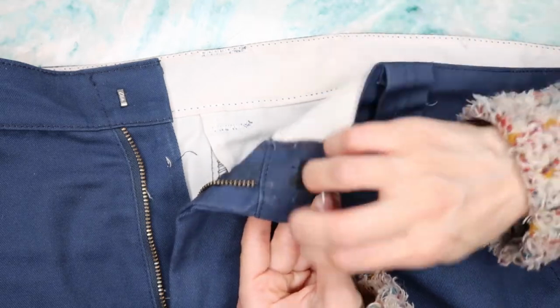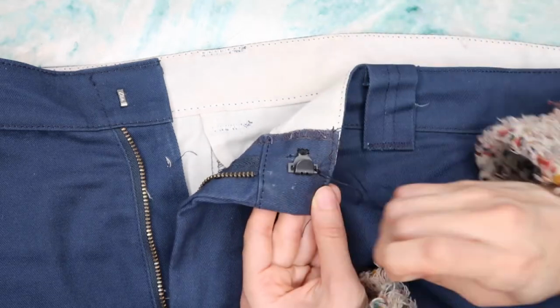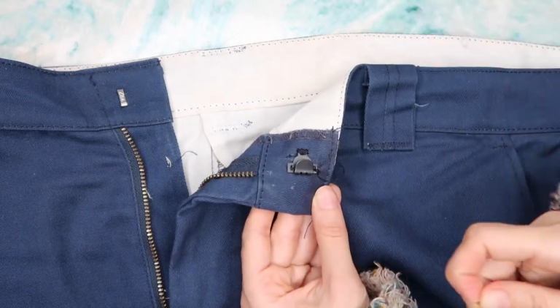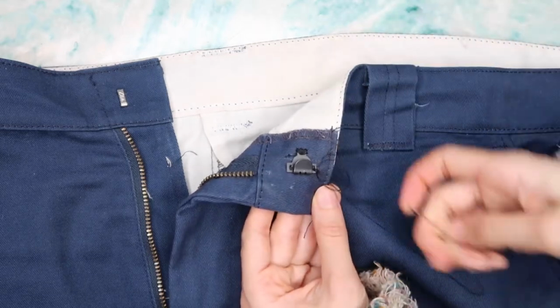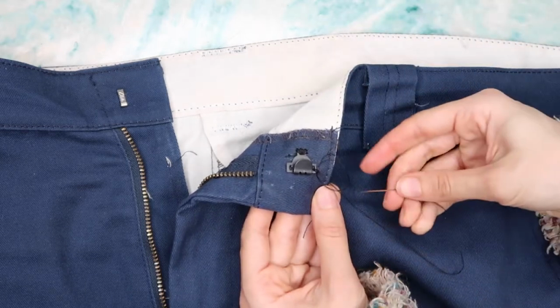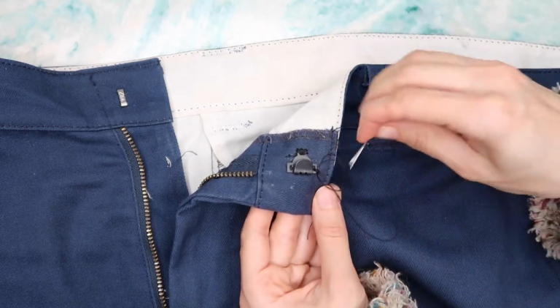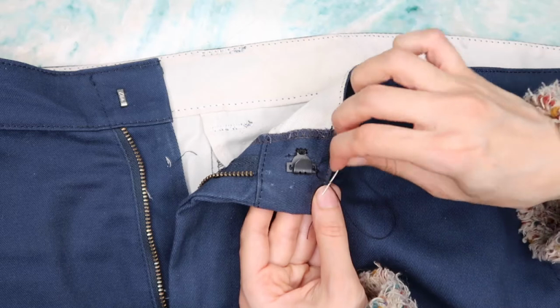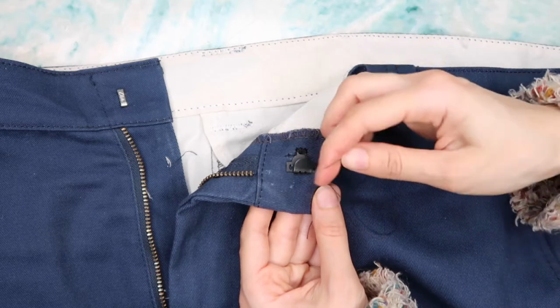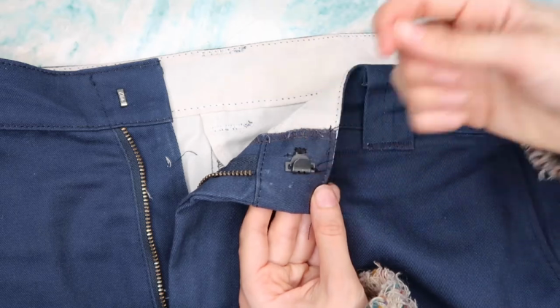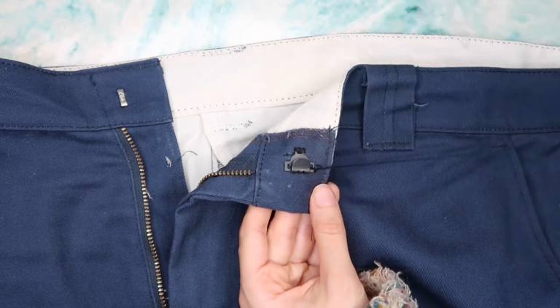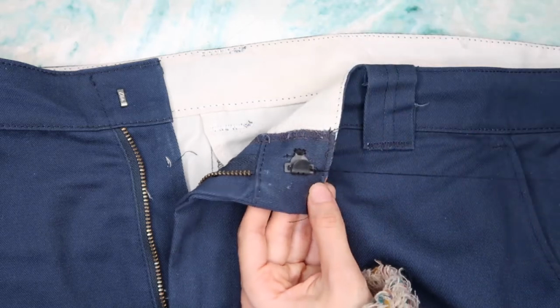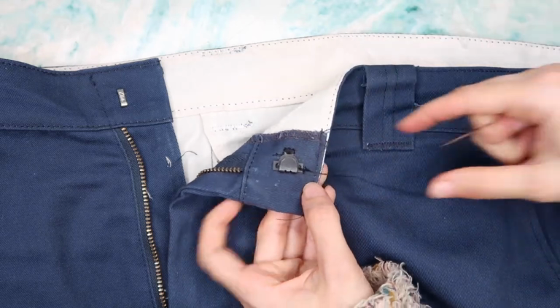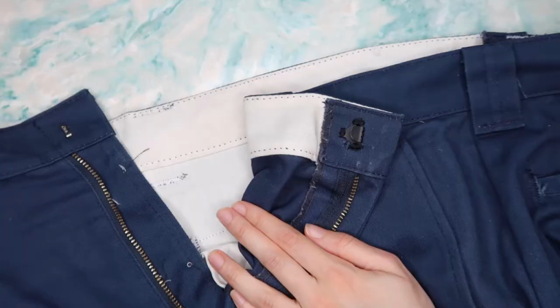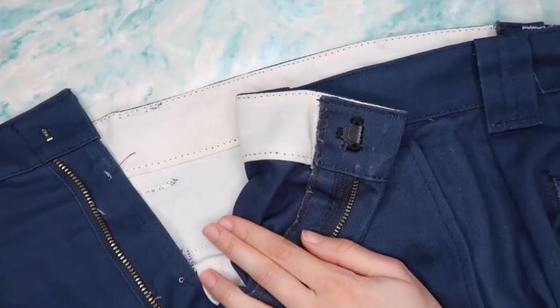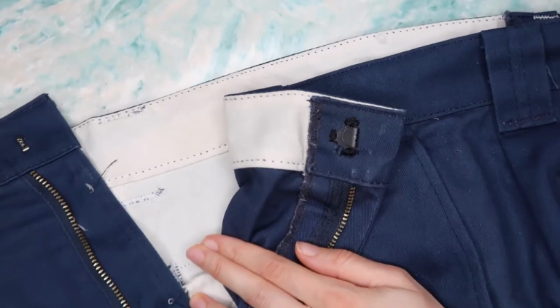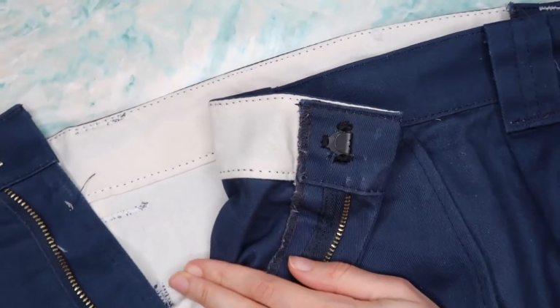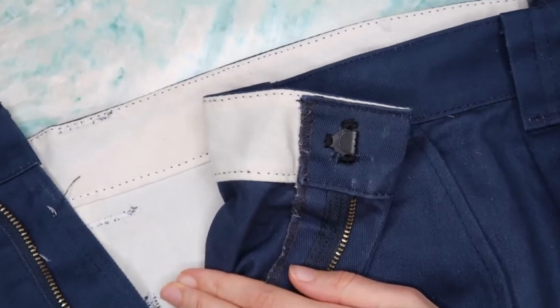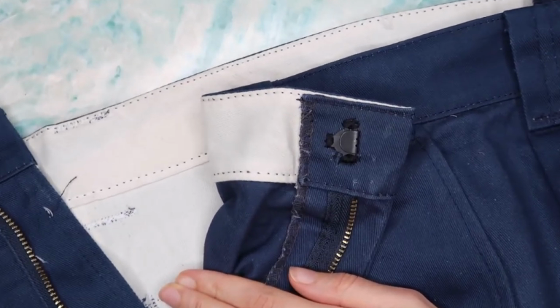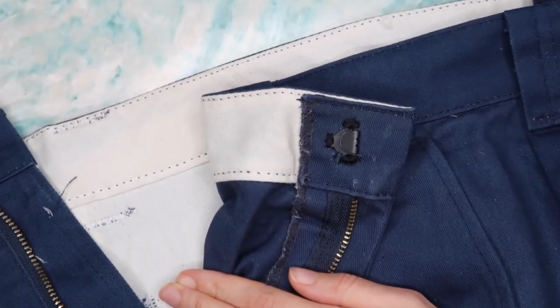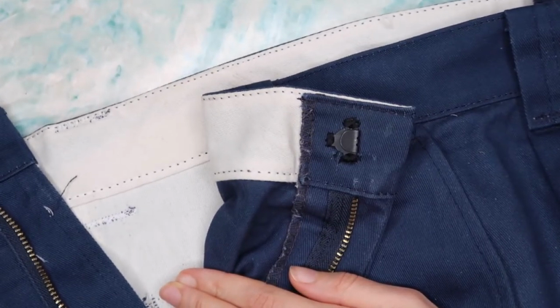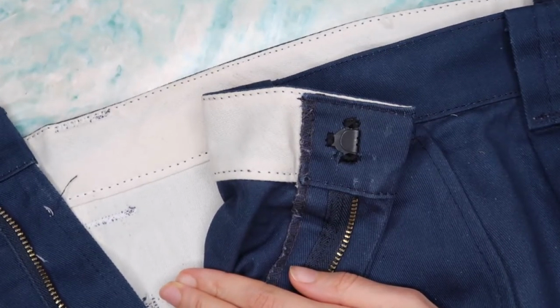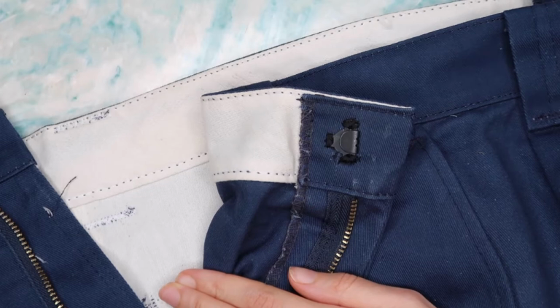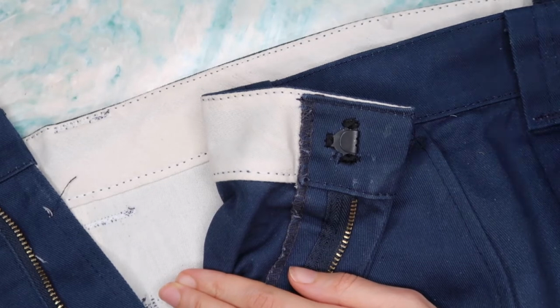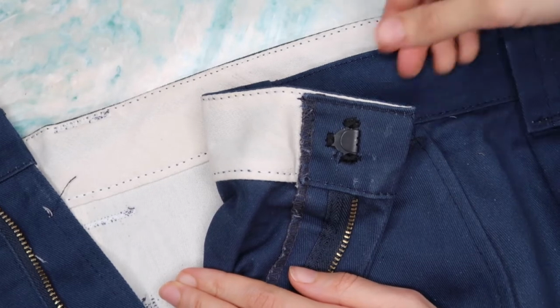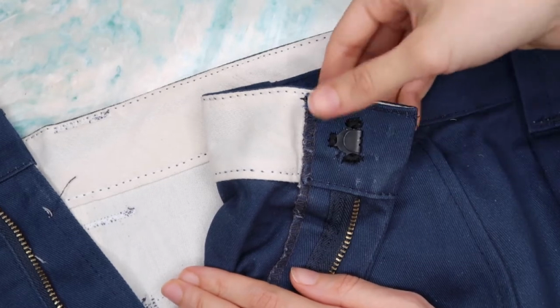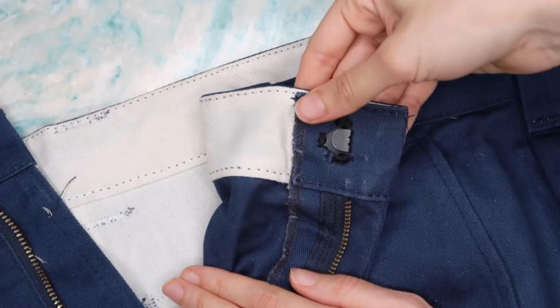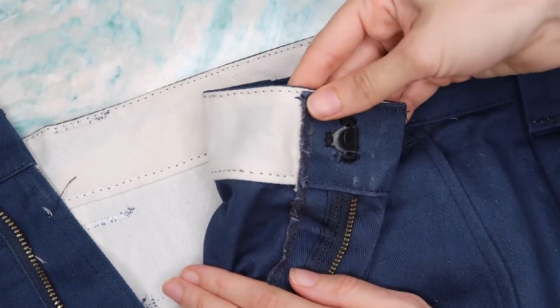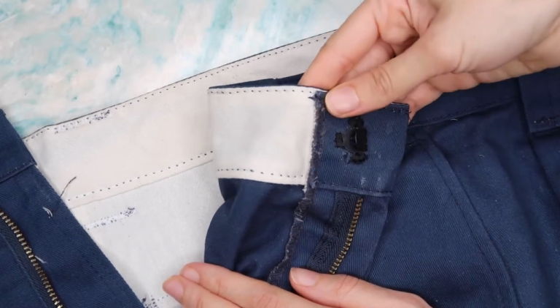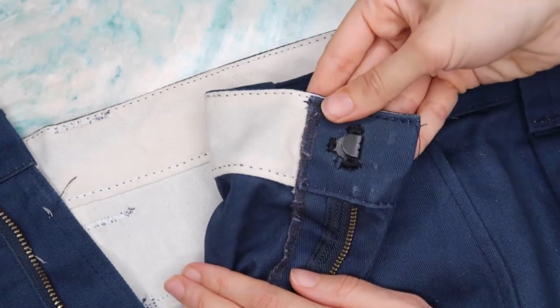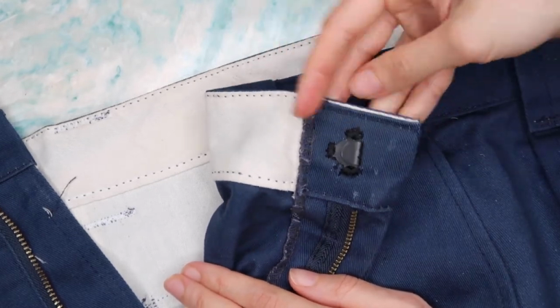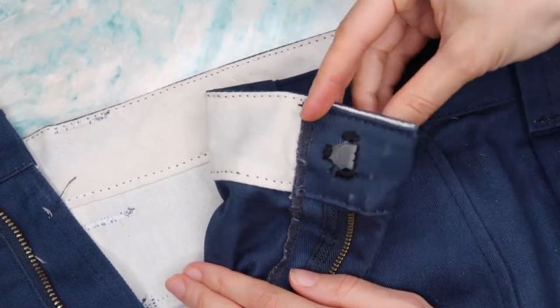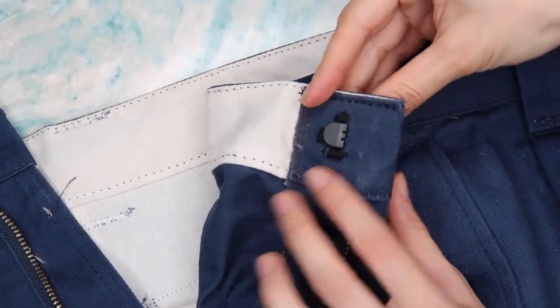And that's pretty much it — it's done! It was that easy. I know this is one of the quickest DIYs I have.